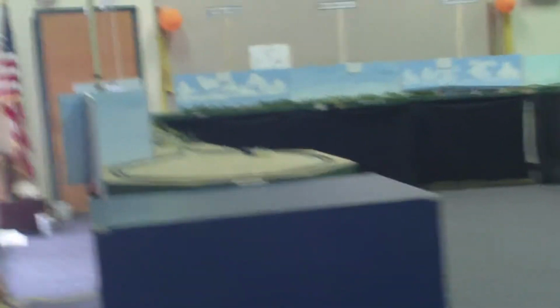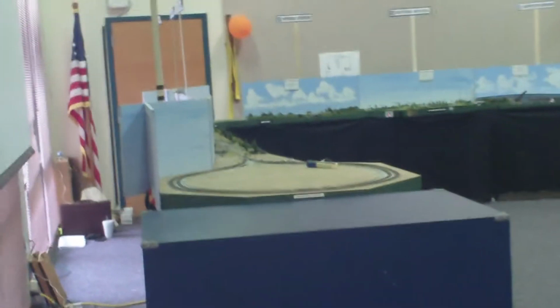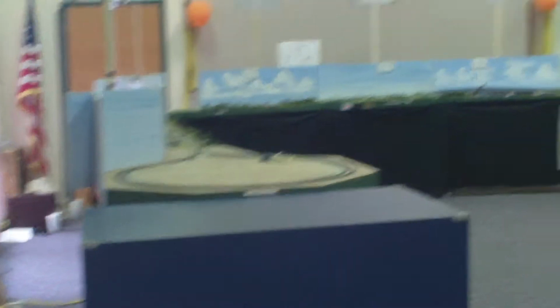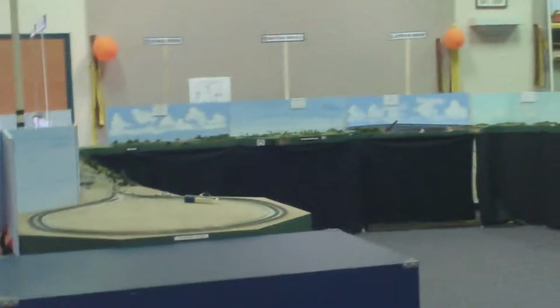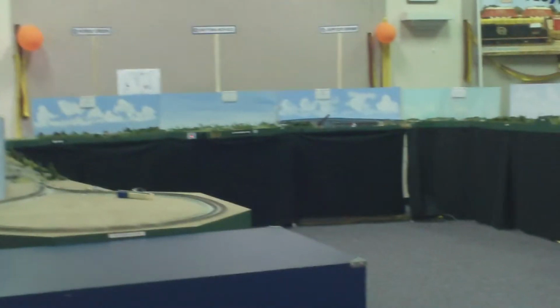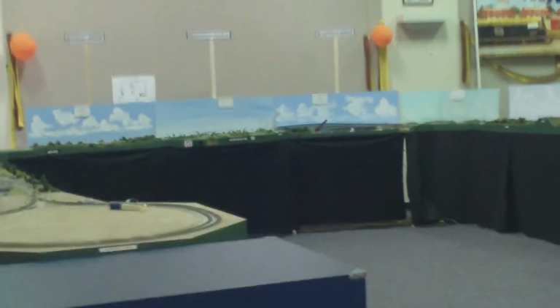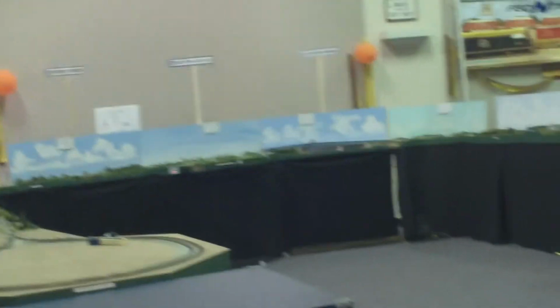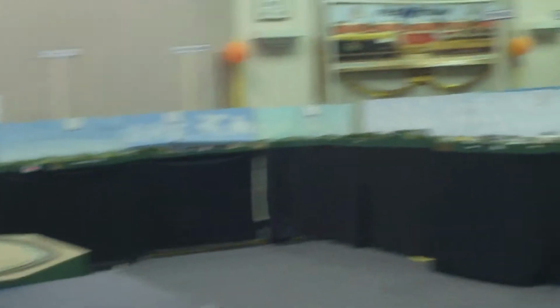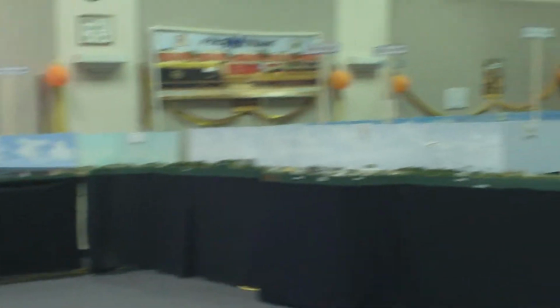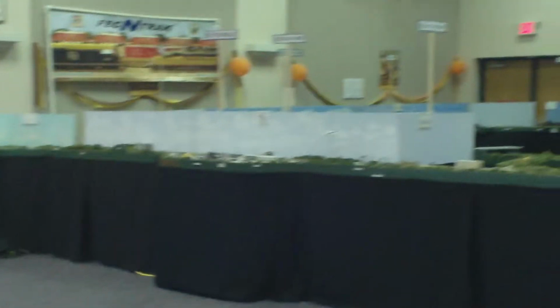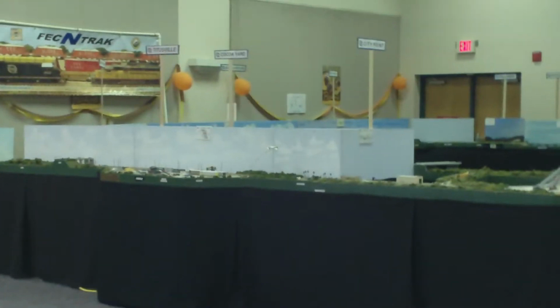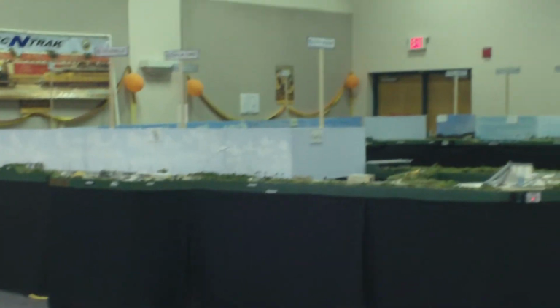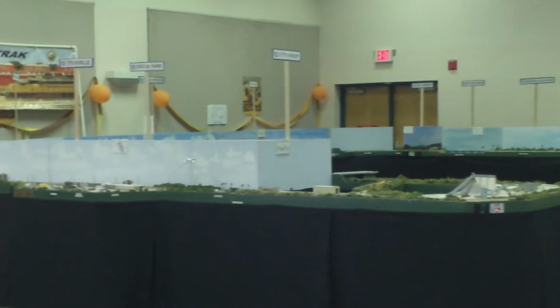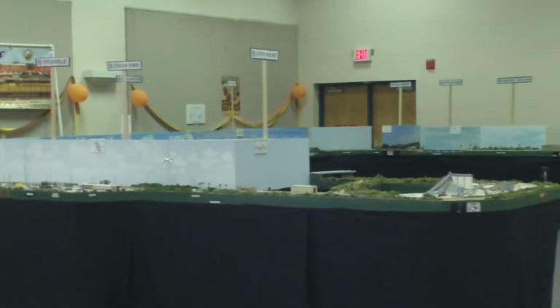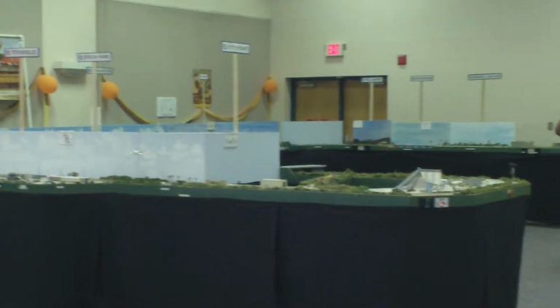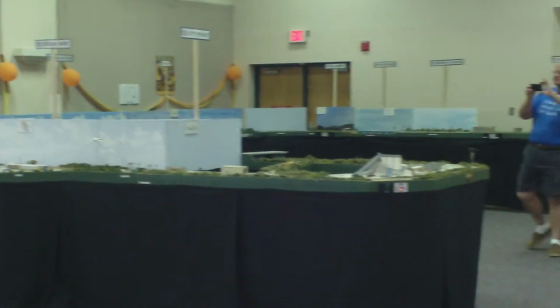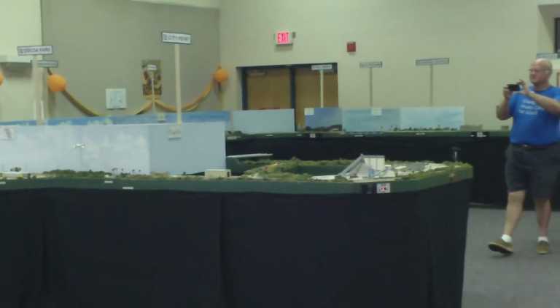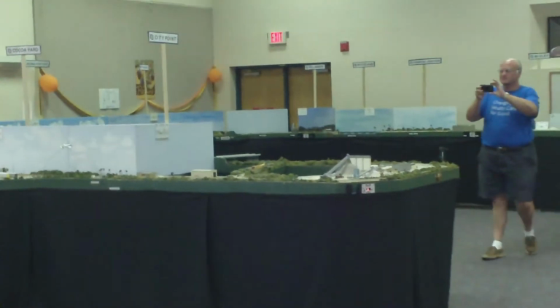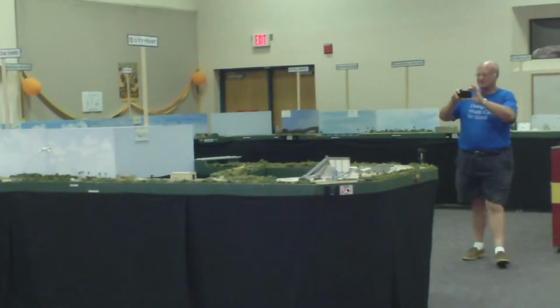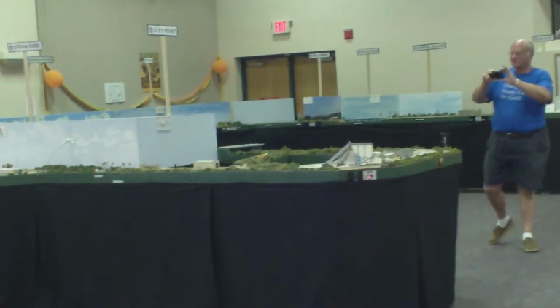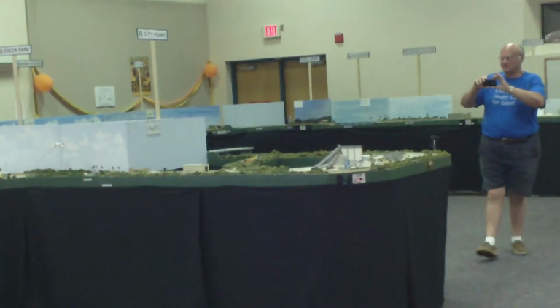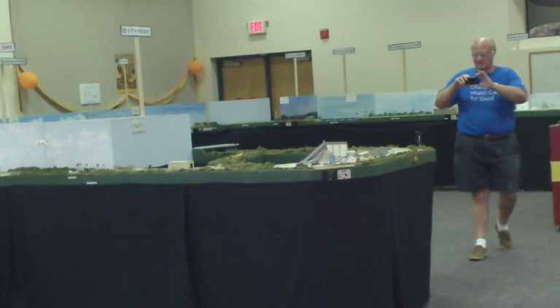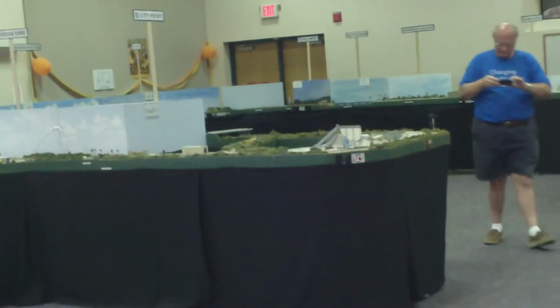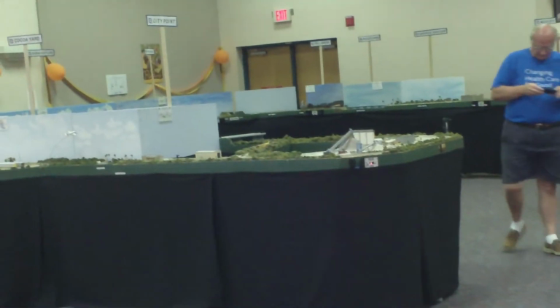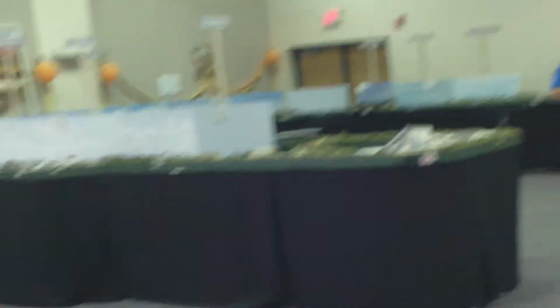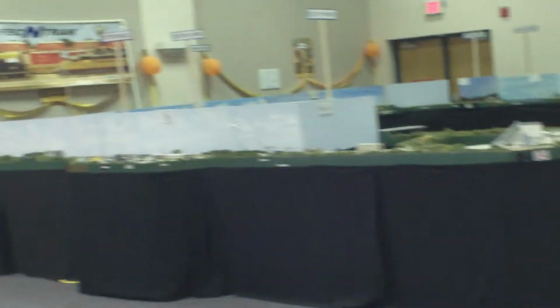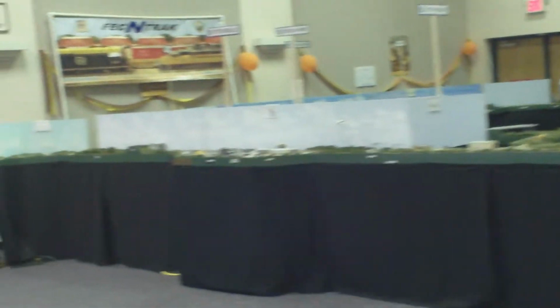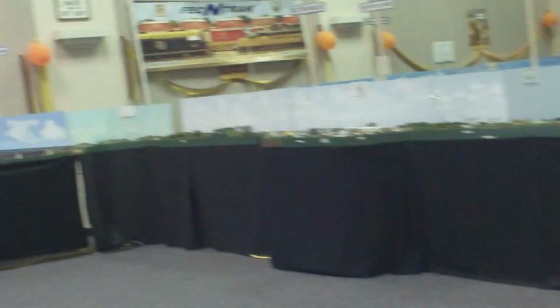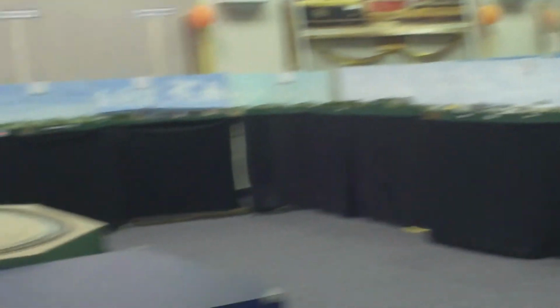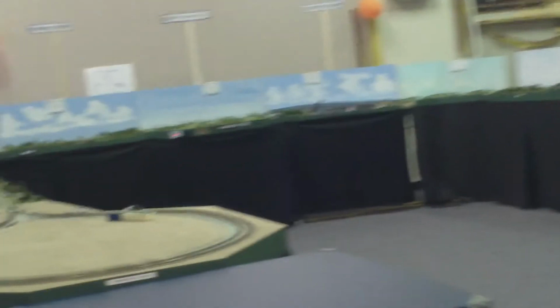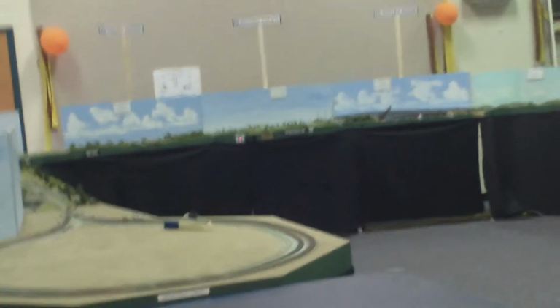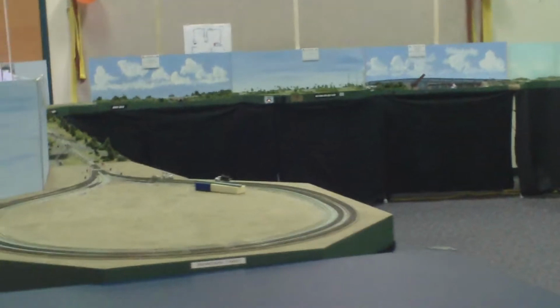Tomorrow at this time this room will be packed with smiling little faces all trying to qualify for Junior Engineer. That's what it's all about — that's what gives us the most fun of all.